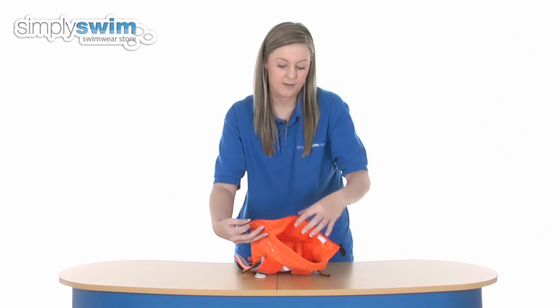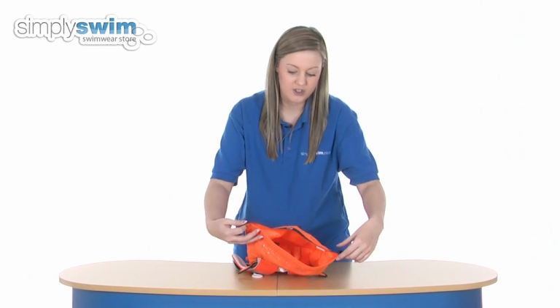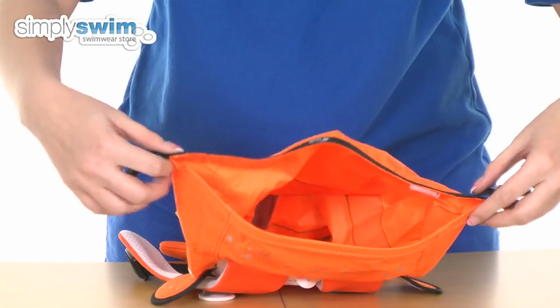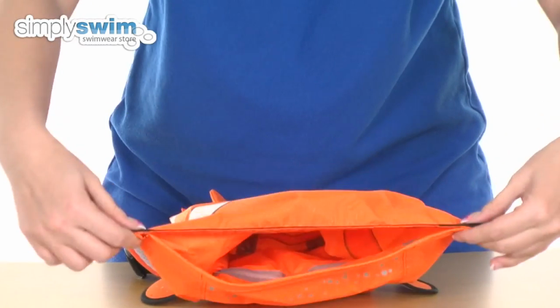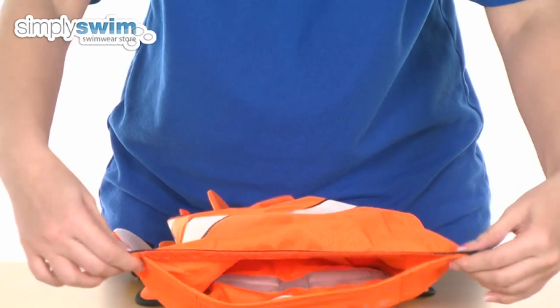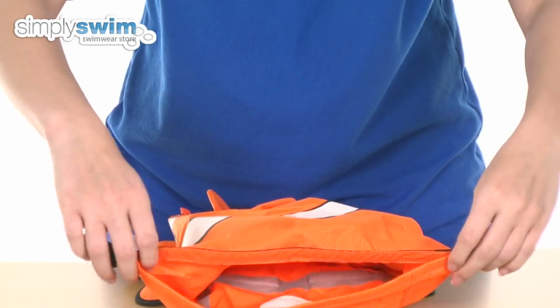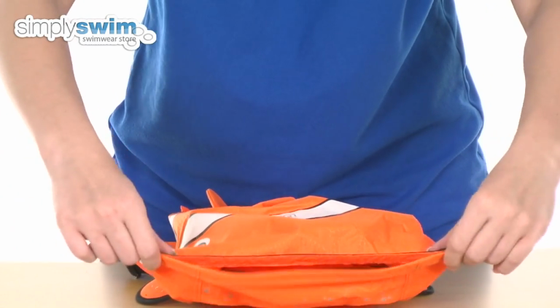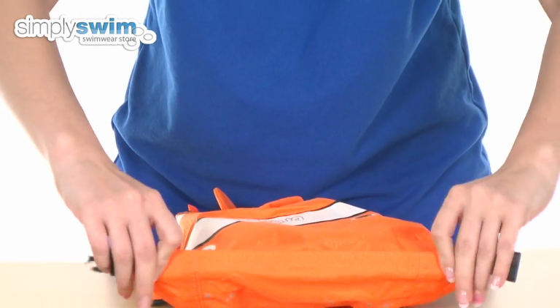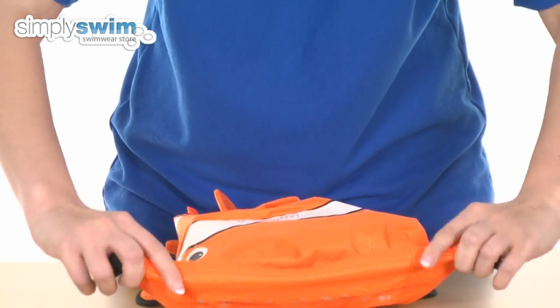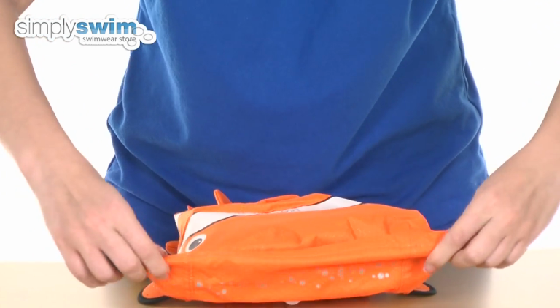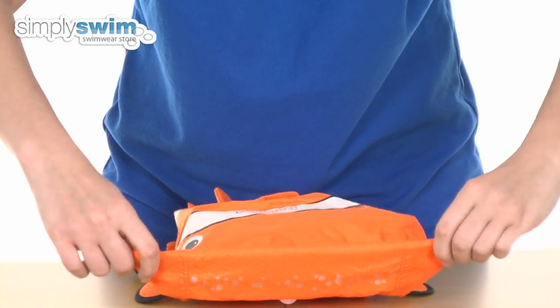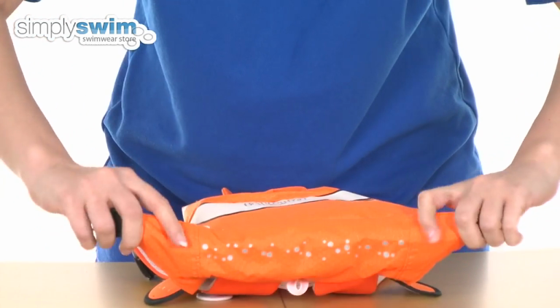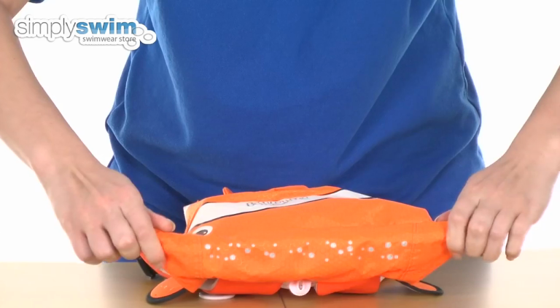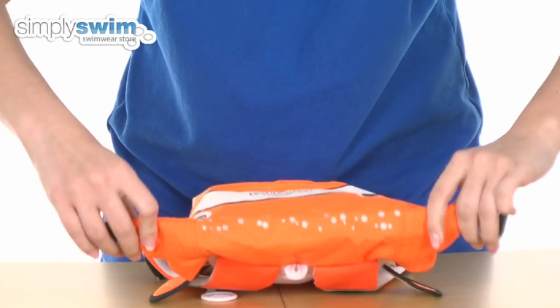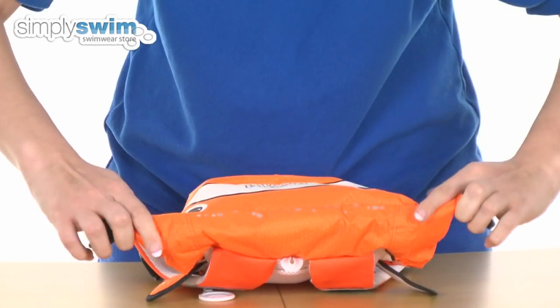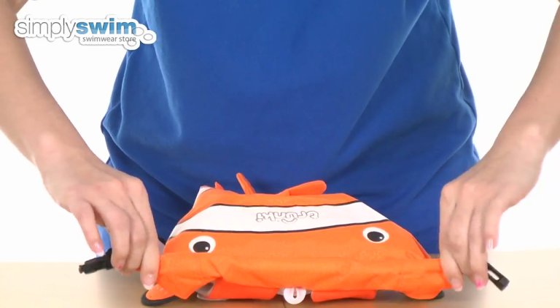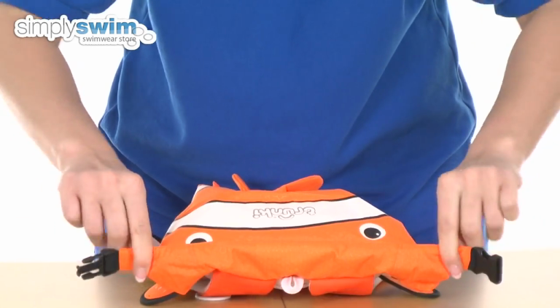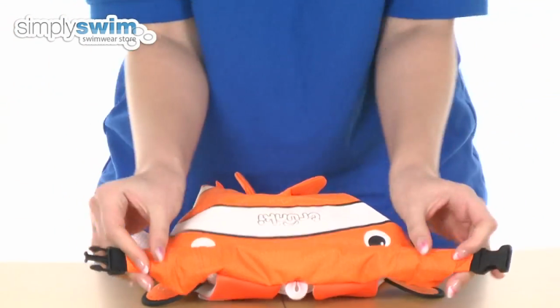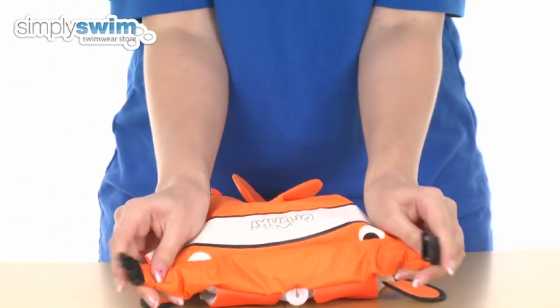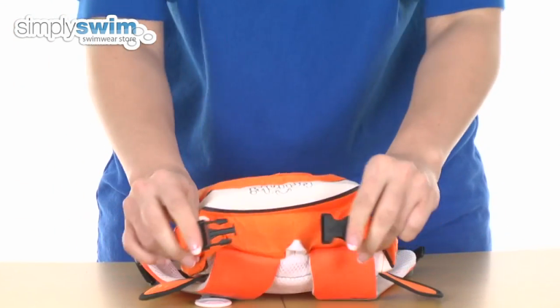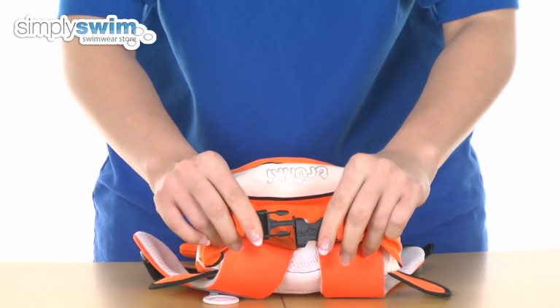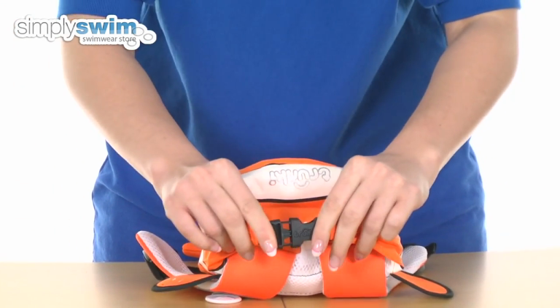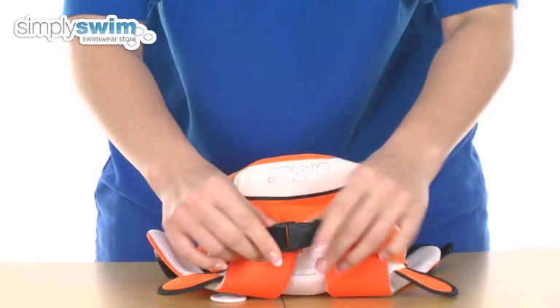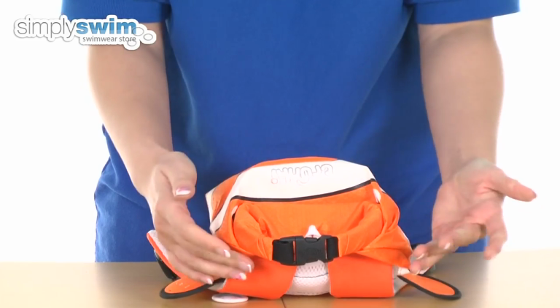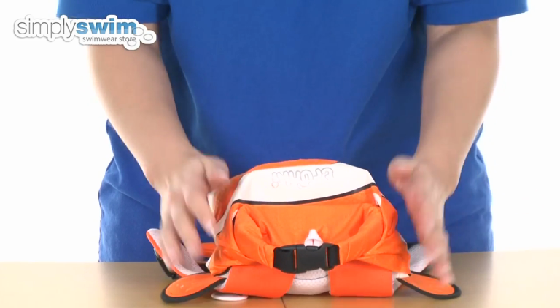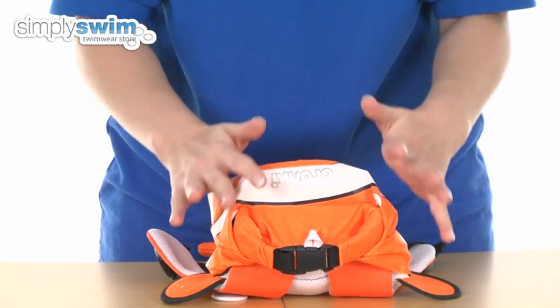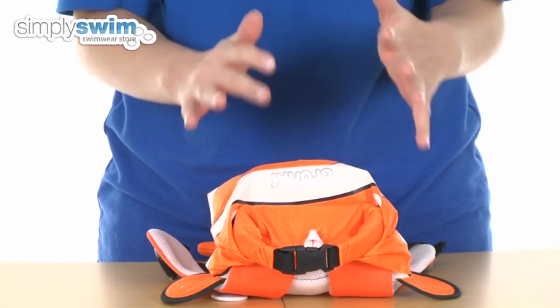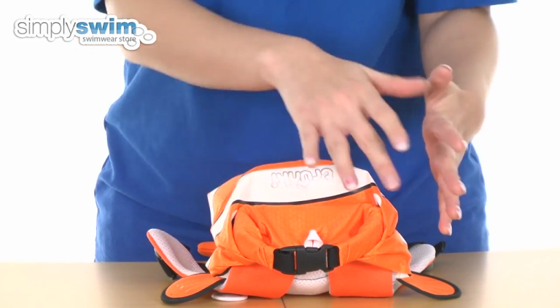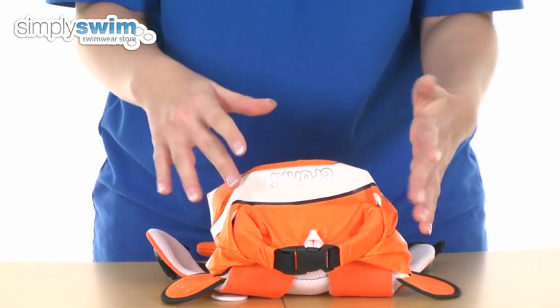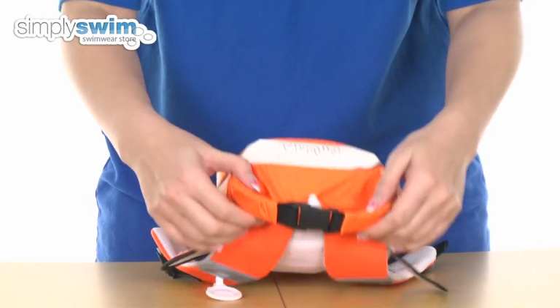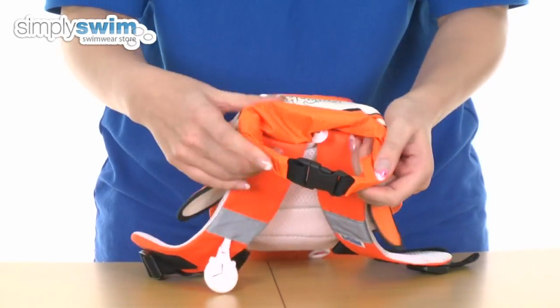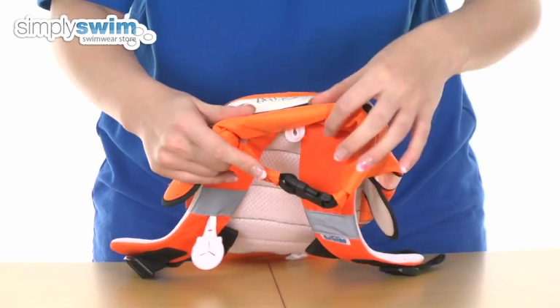When you want to do it up it's just a simple case of pulling like so, and then rolling one, two, three times round. Pulling to the front and then buckling it up like so, and that will make a complete watertight seal on the top there.